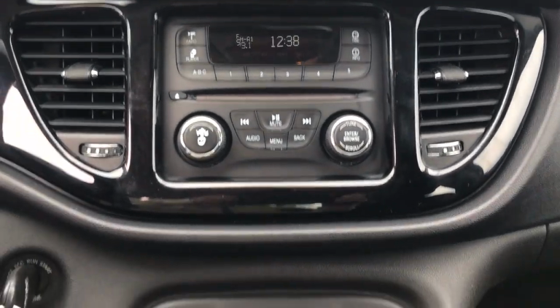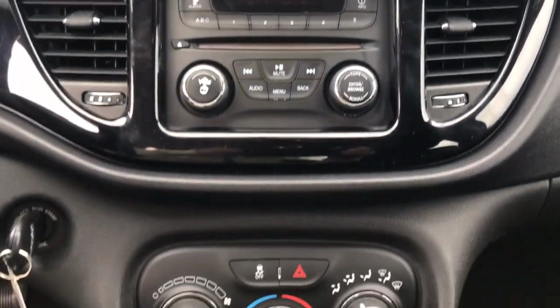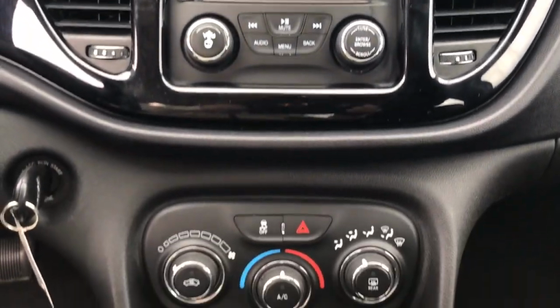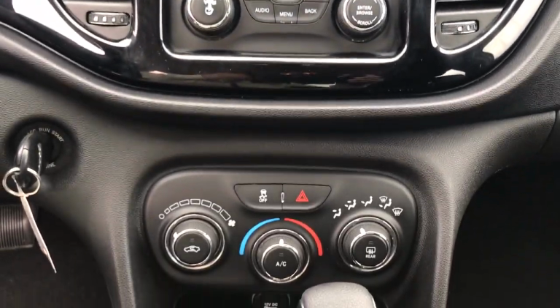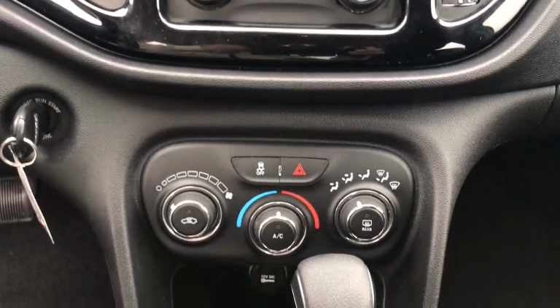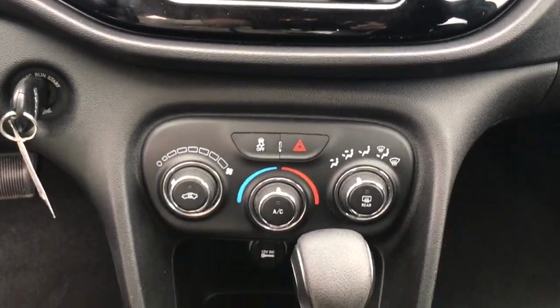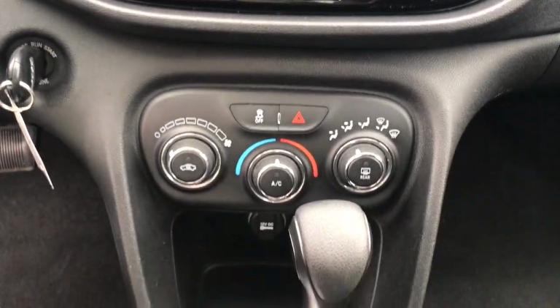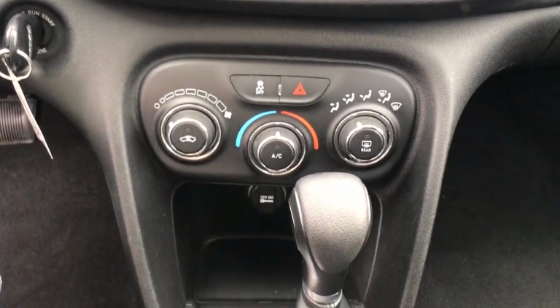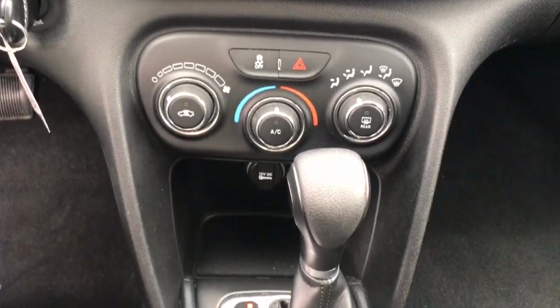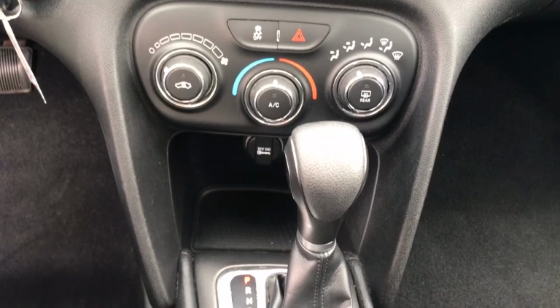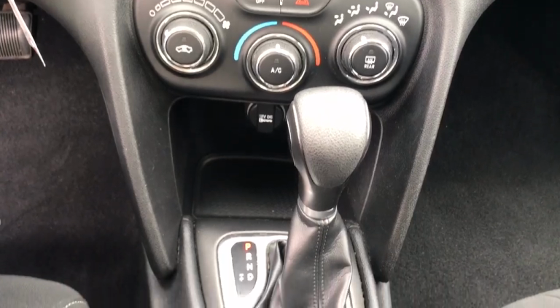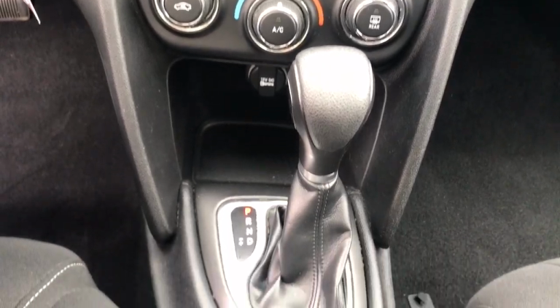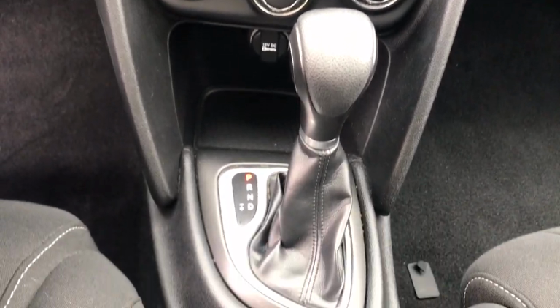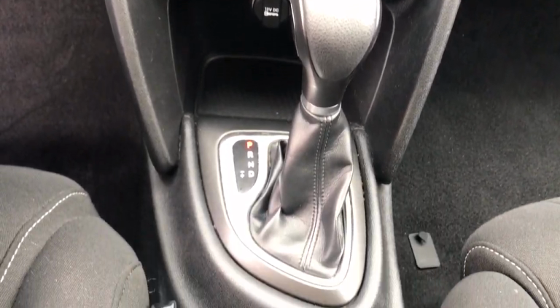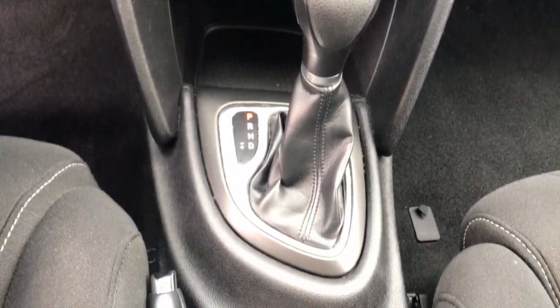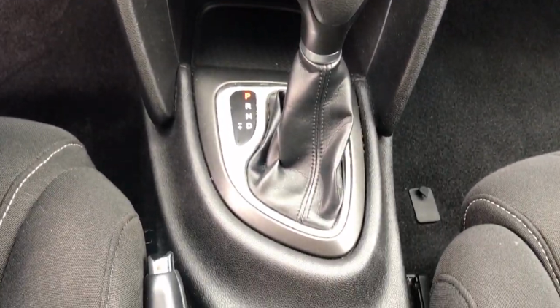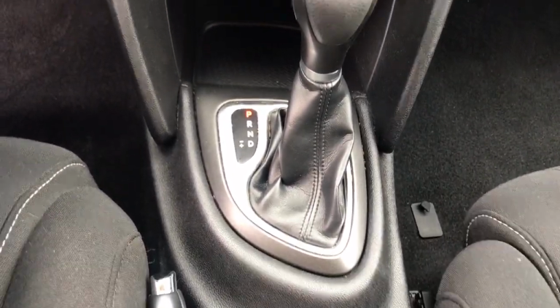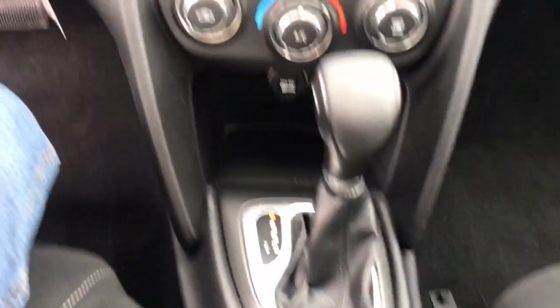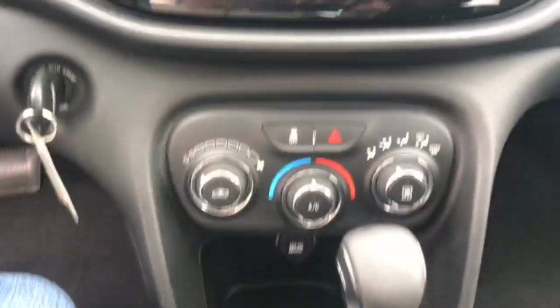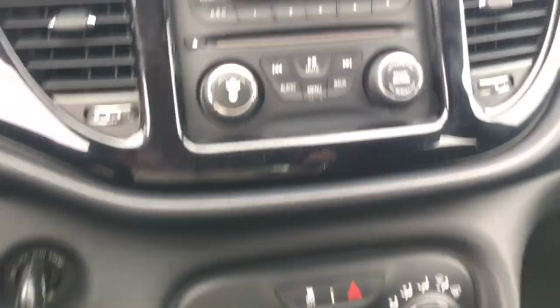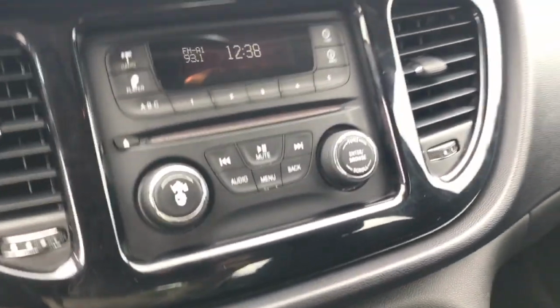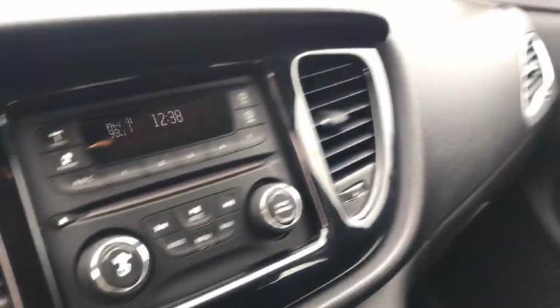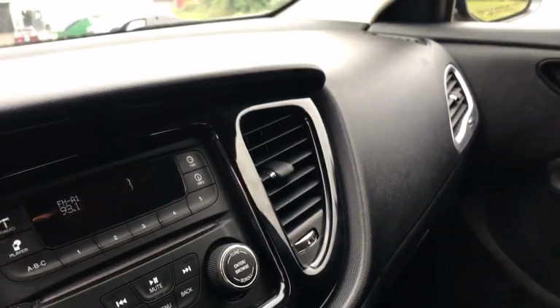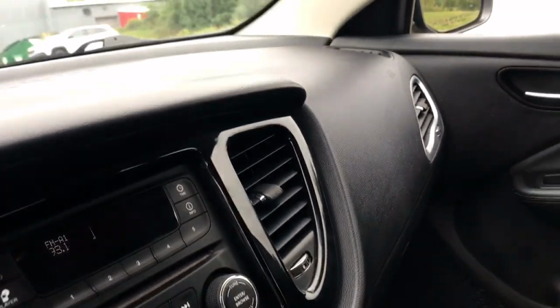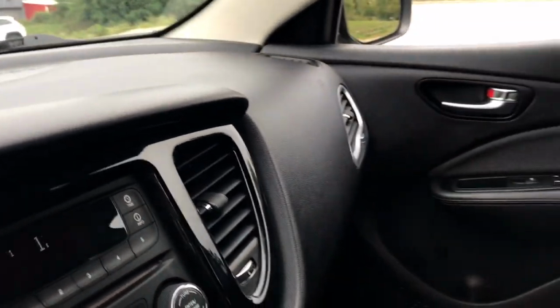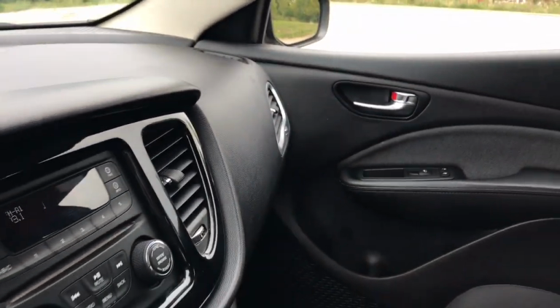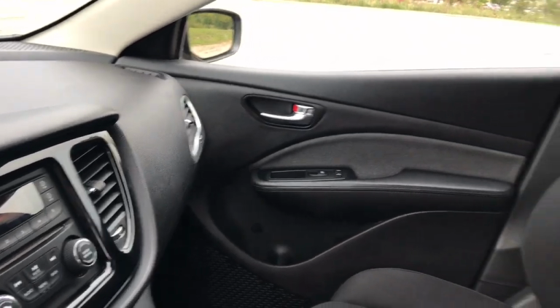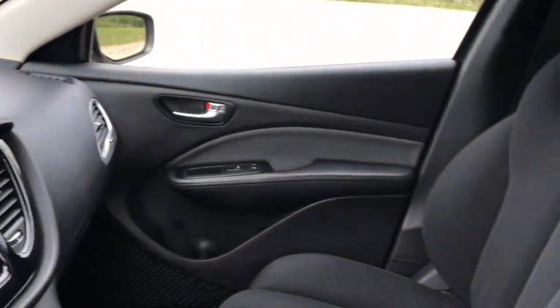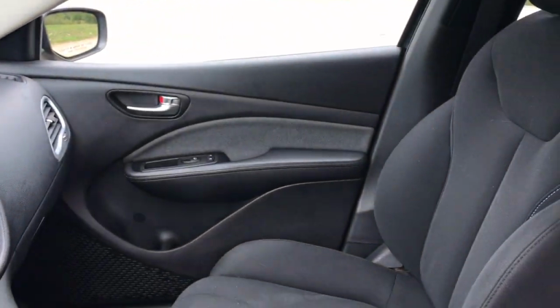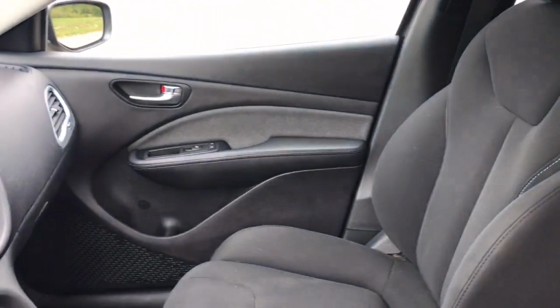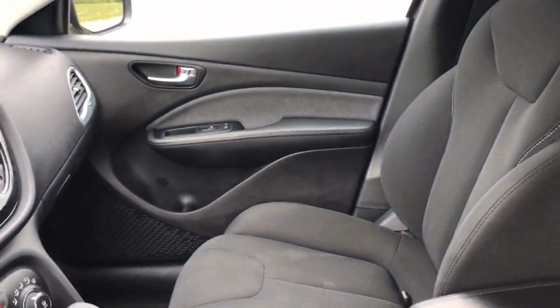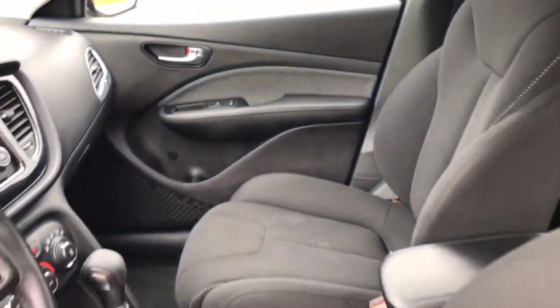Feel relaxed and comfortable in this easy-going Dart. Treat yourself to a test drive today. Our staff will toss you the keys and give you an outstanding customer experience.